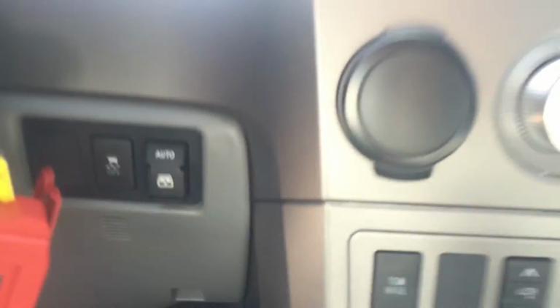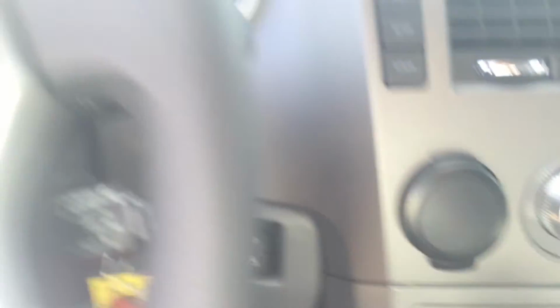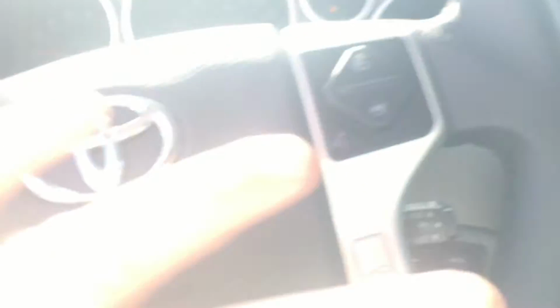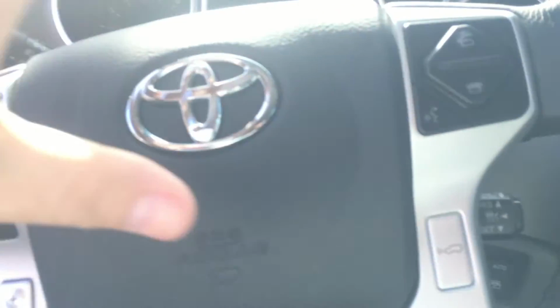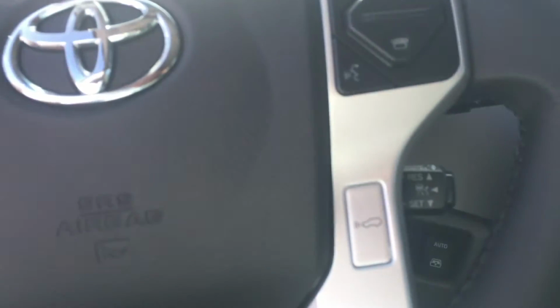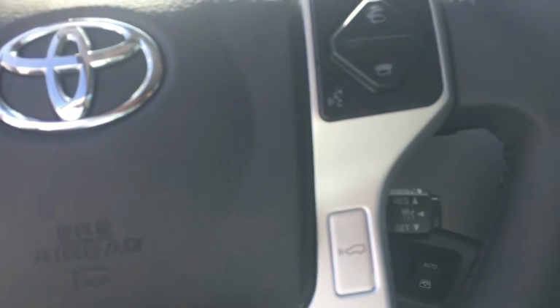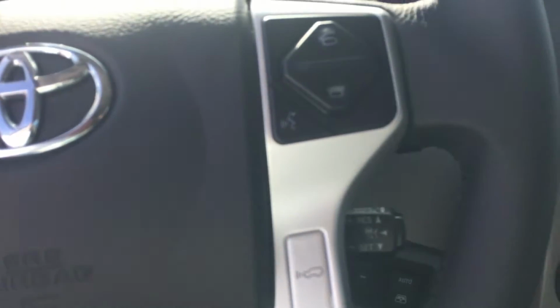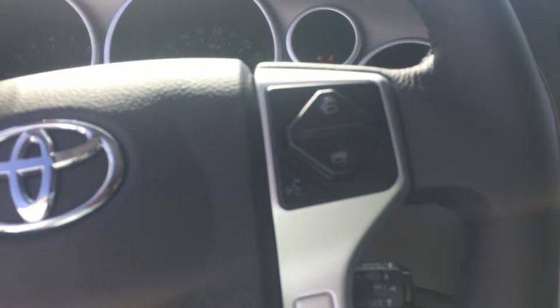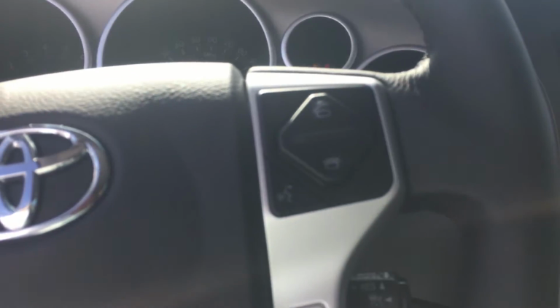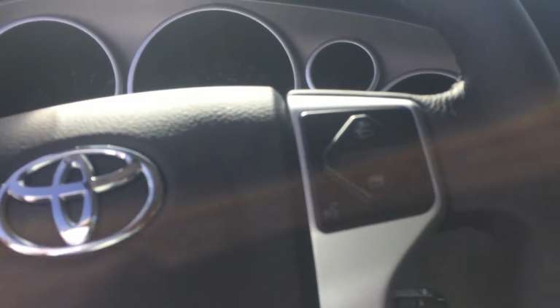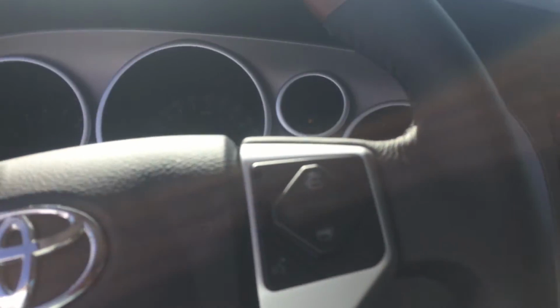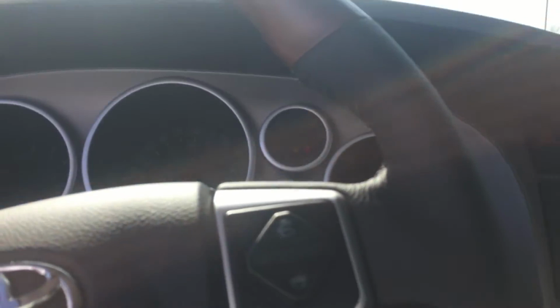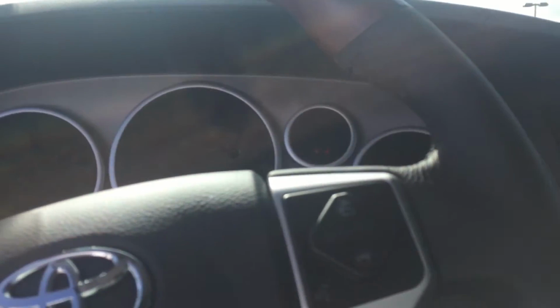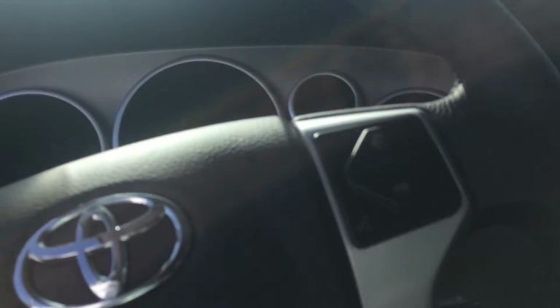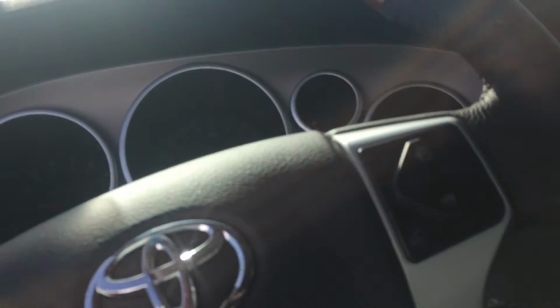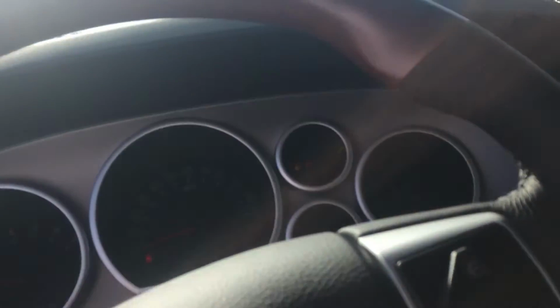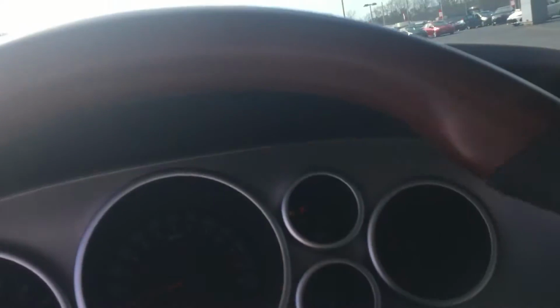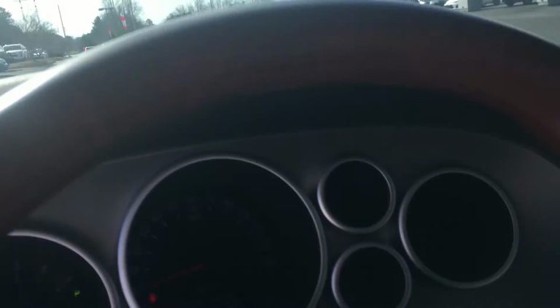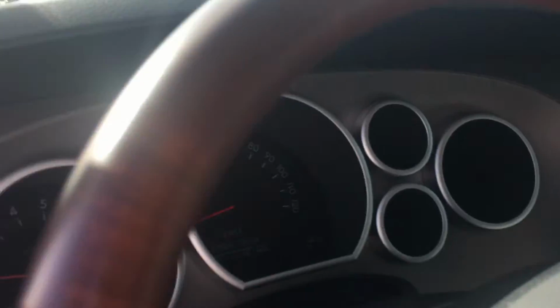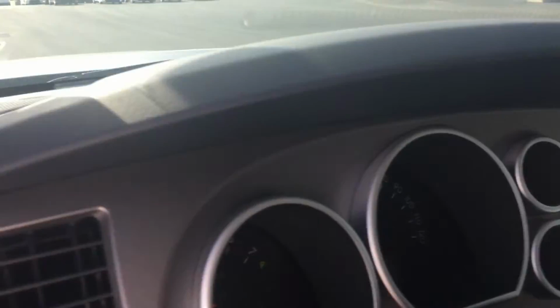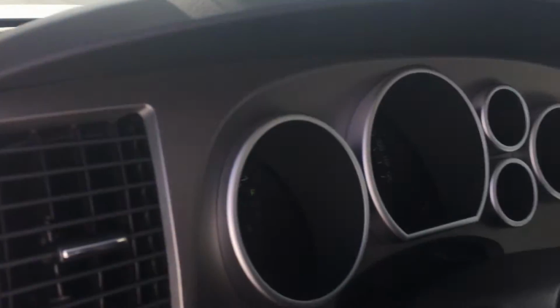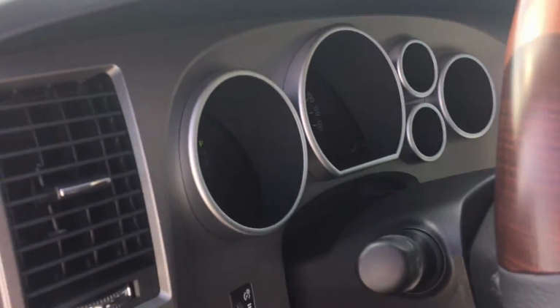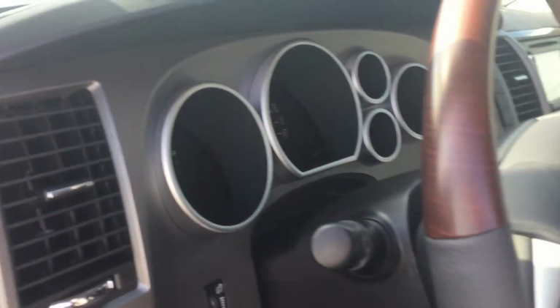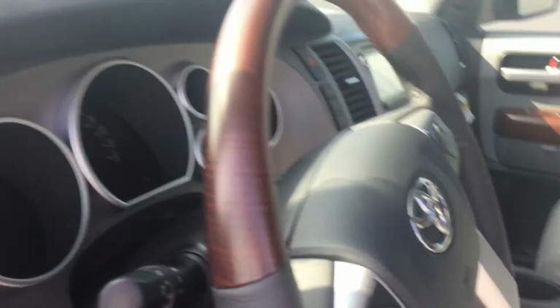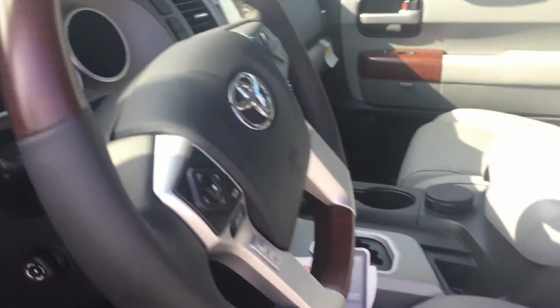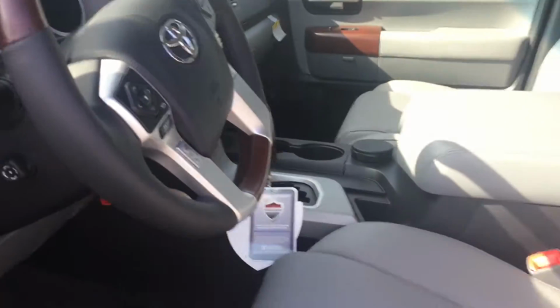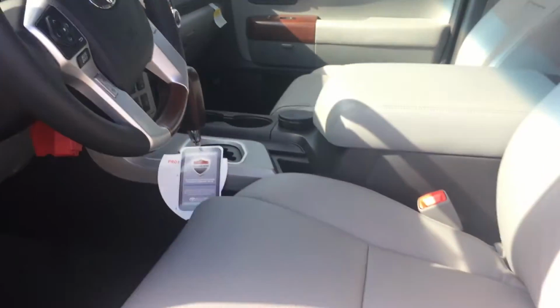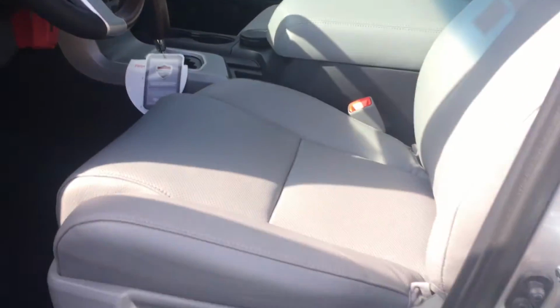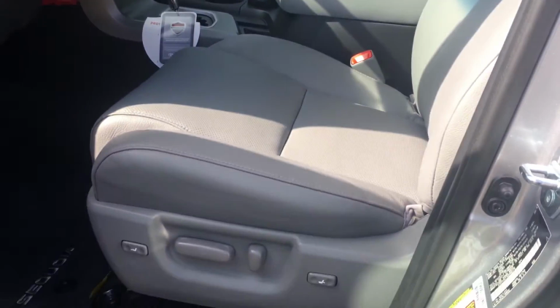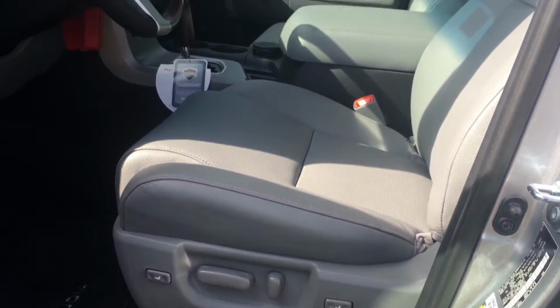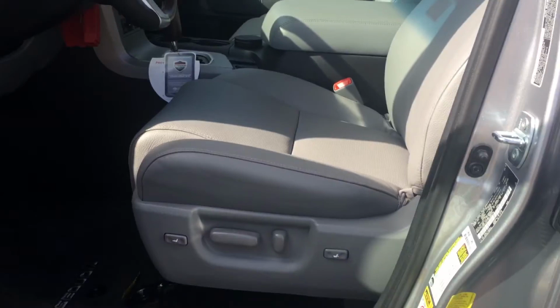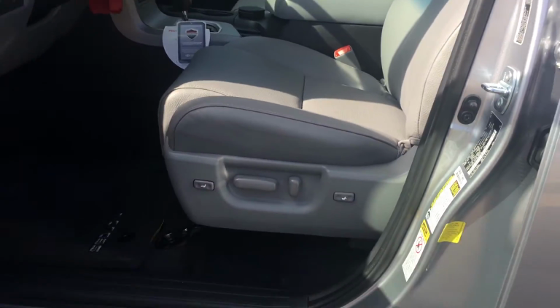Of course all your bells and whistles as far as Bluetooth, blind spot monitor. Very nice as far as the interior.